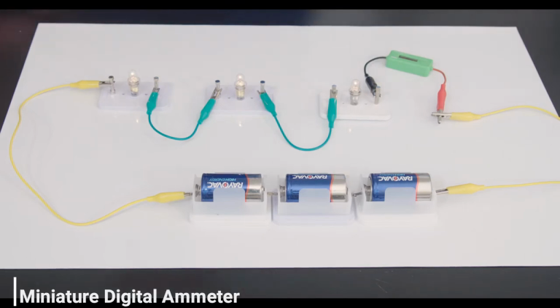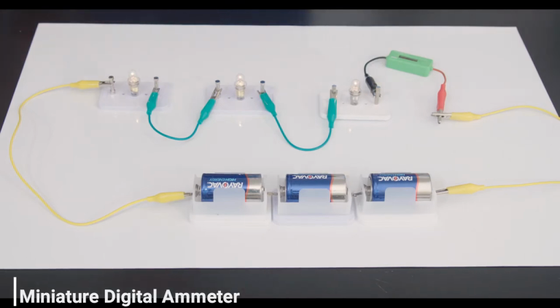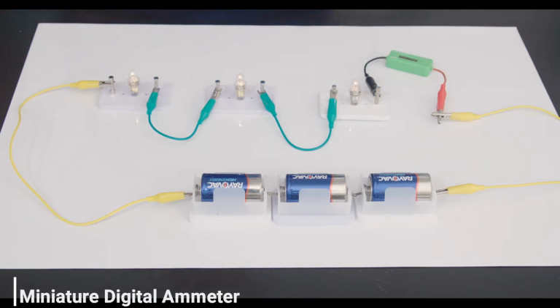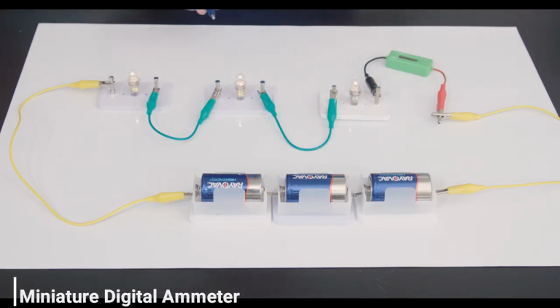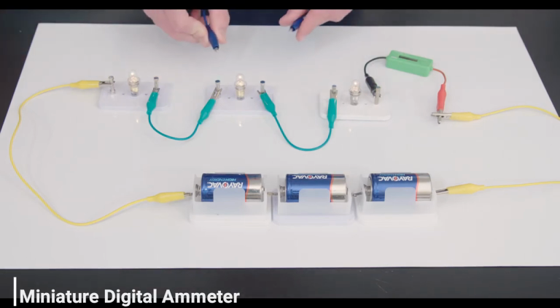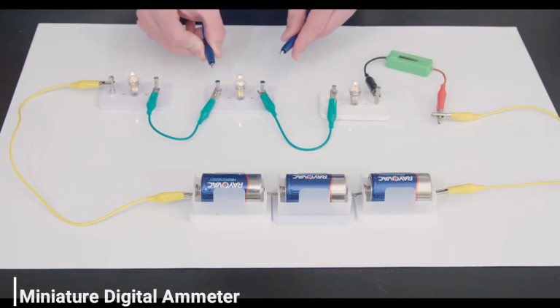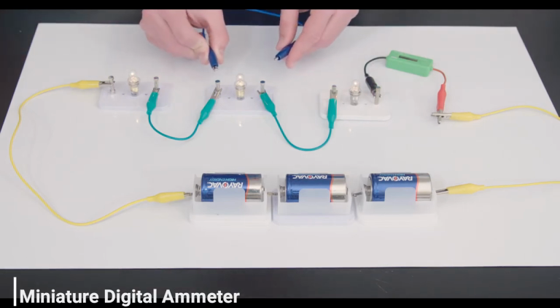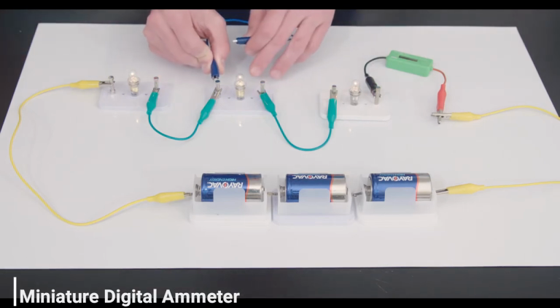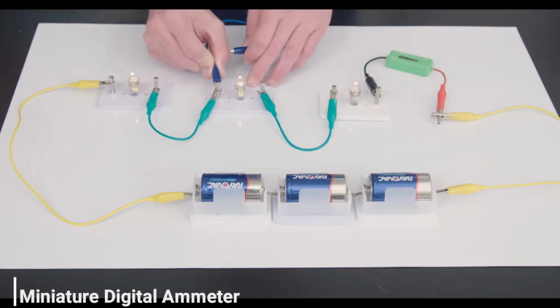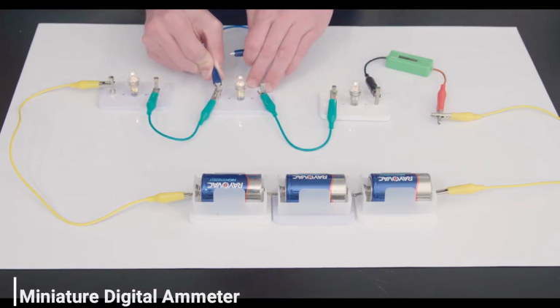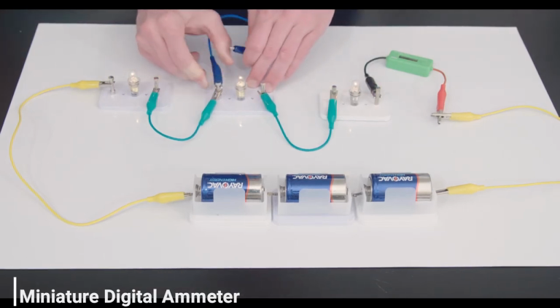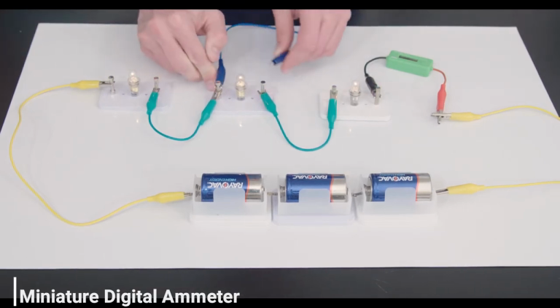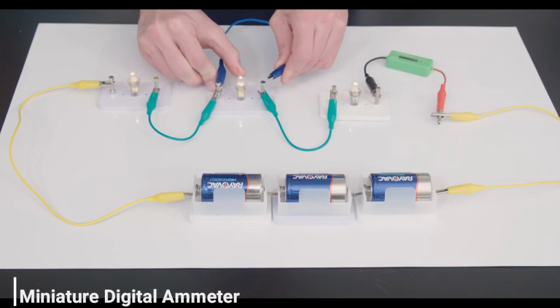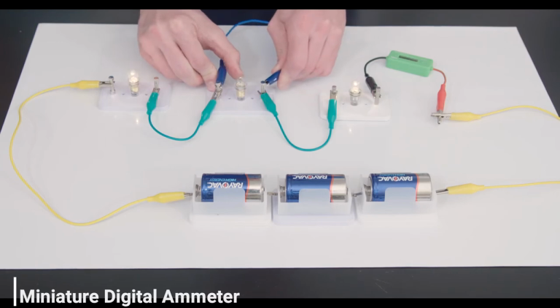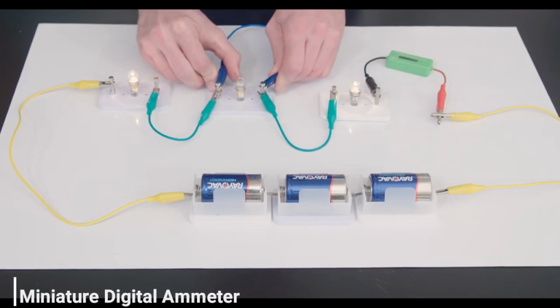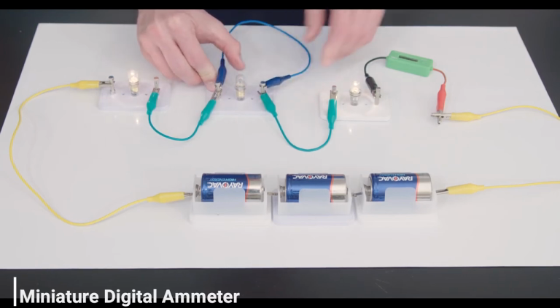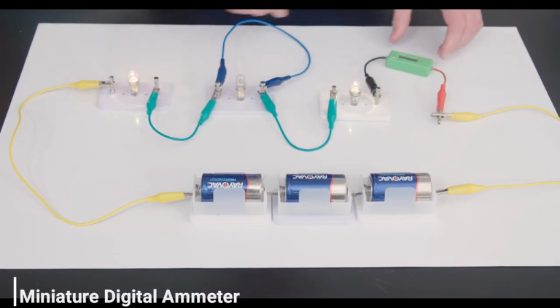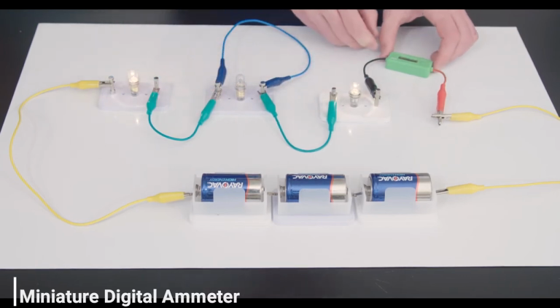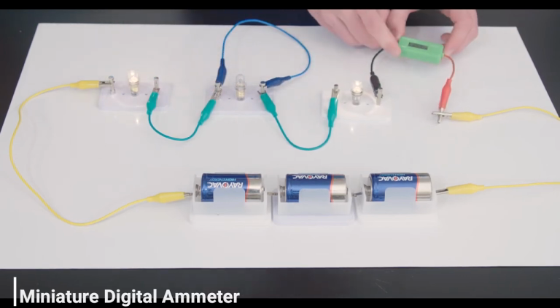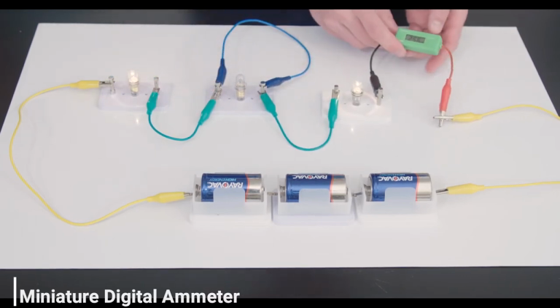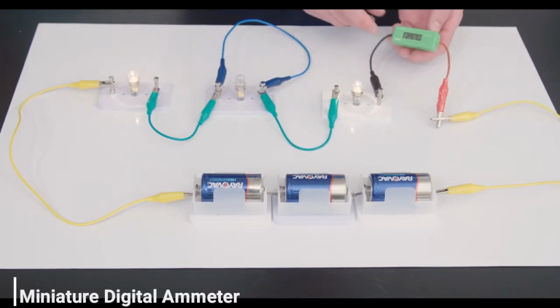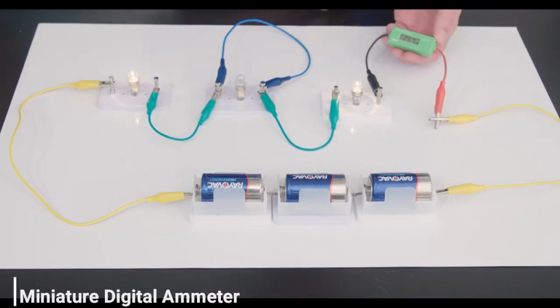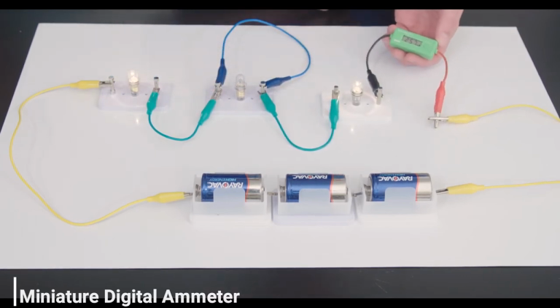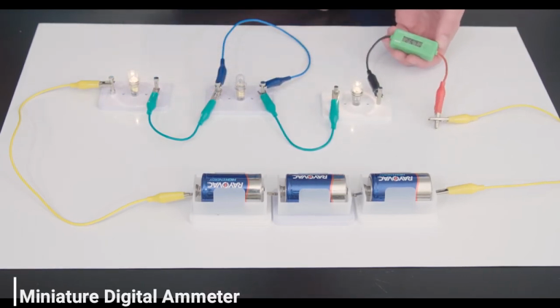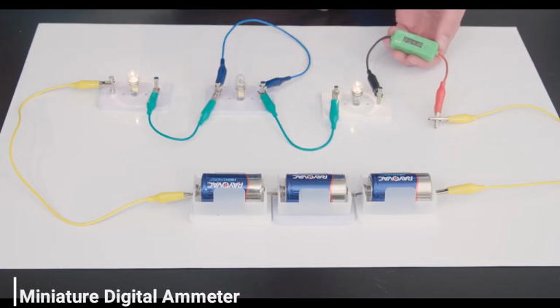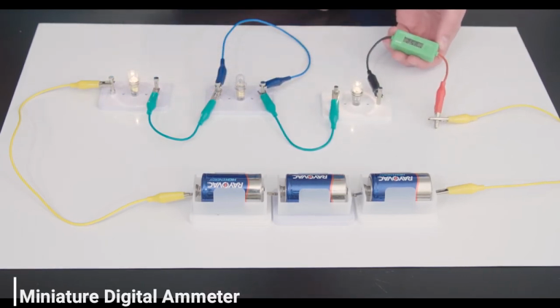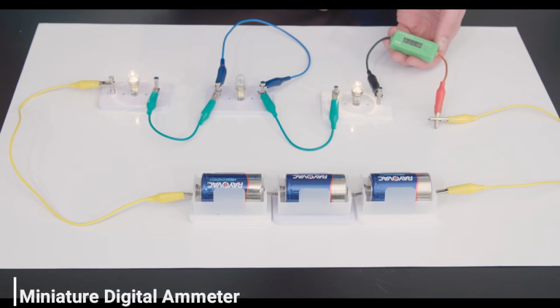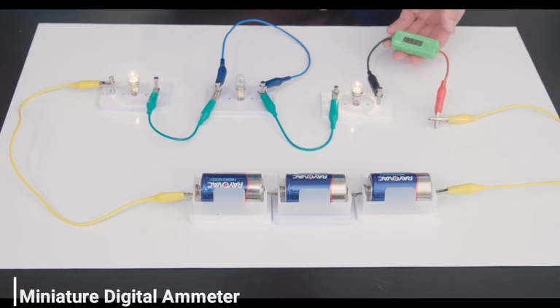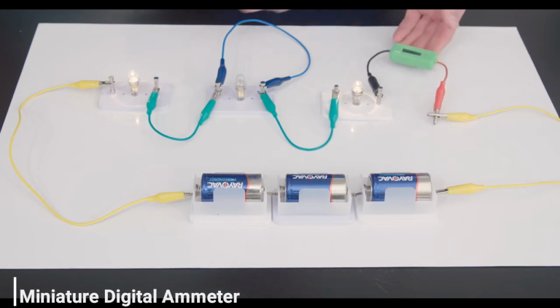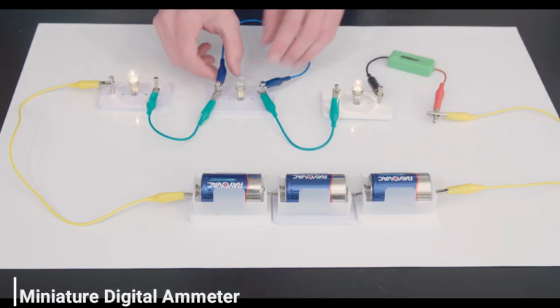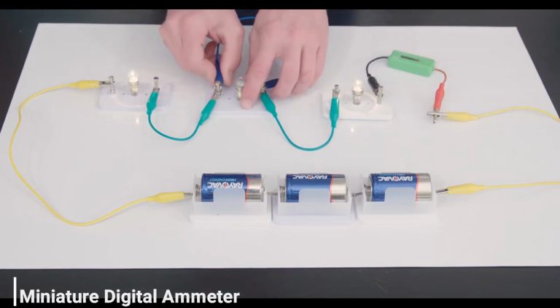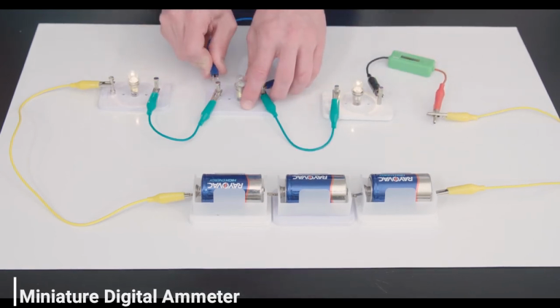But when we short the circuit, we get 257 milliamps, which proves that more current flows through a shorter circuit.